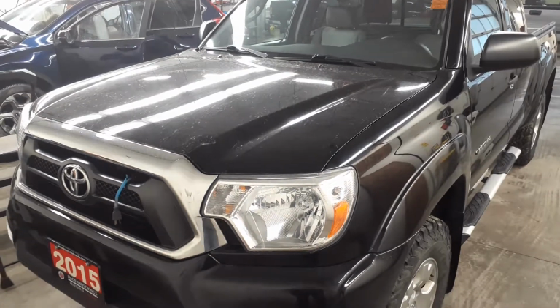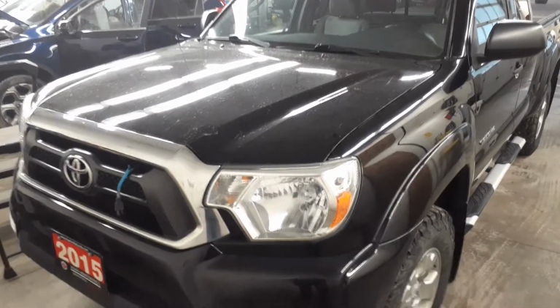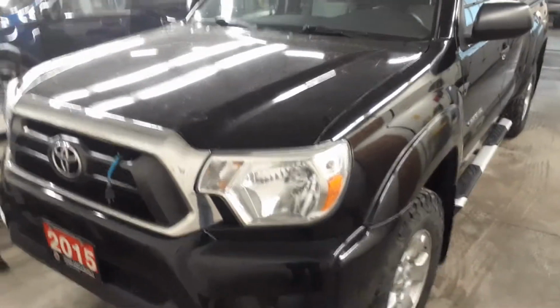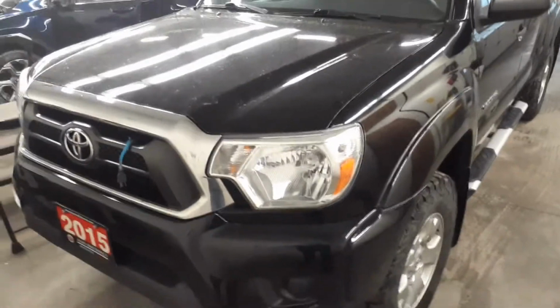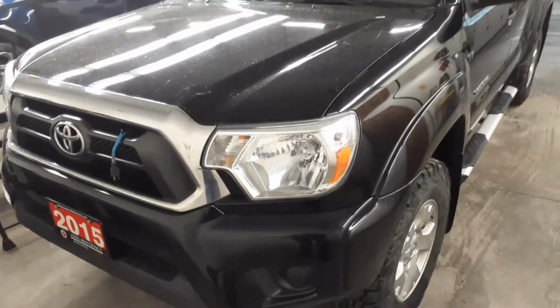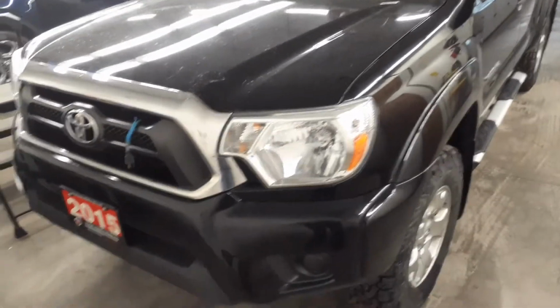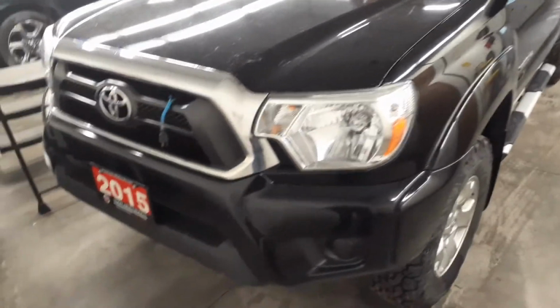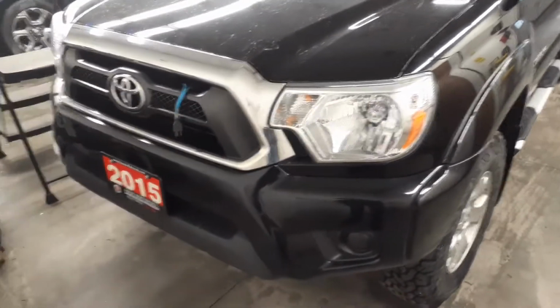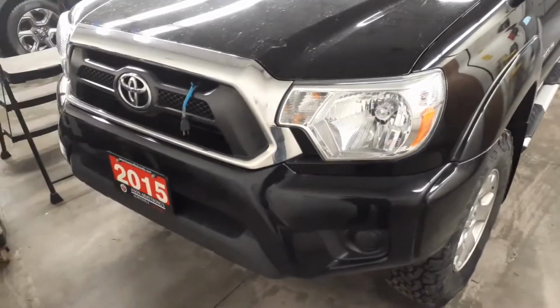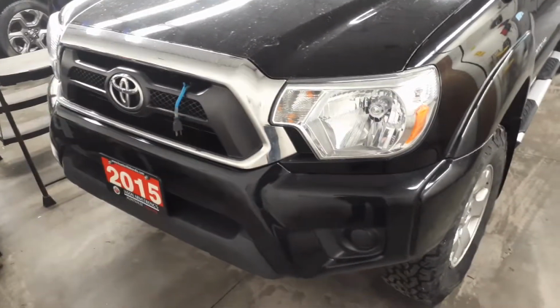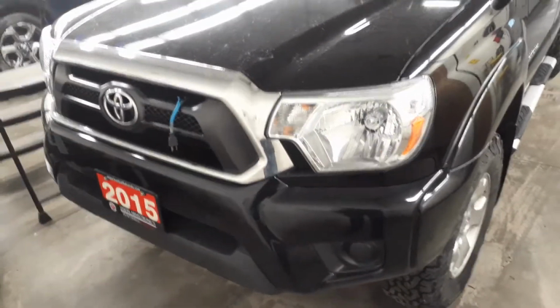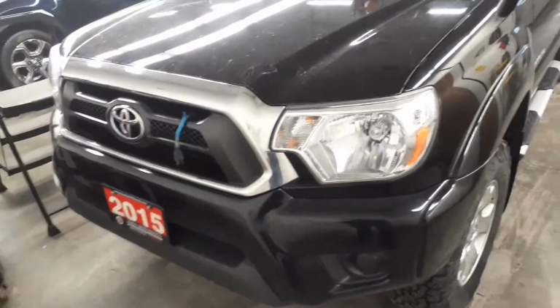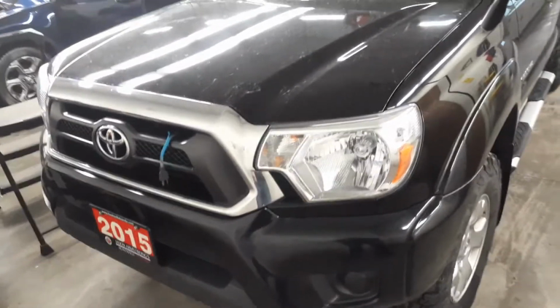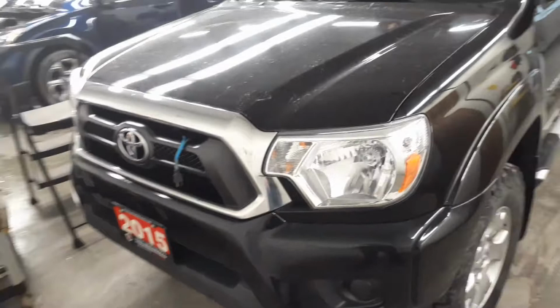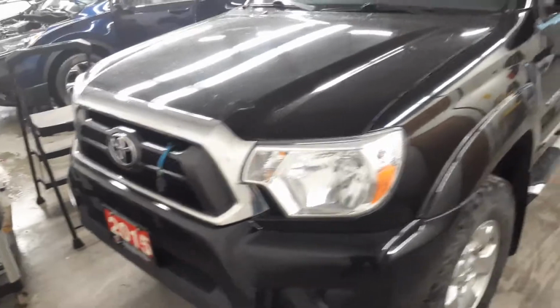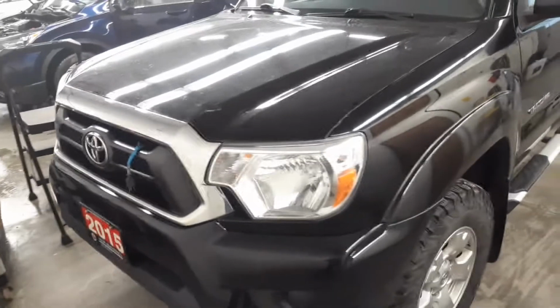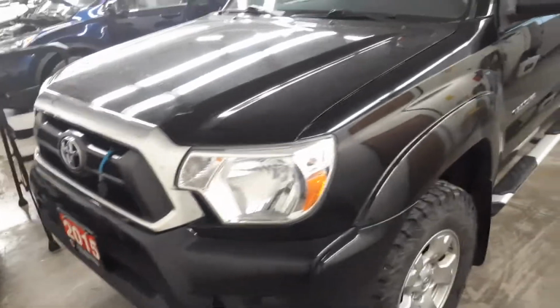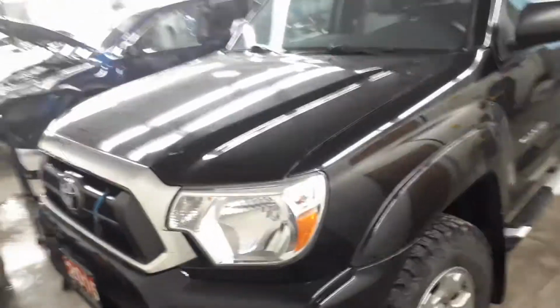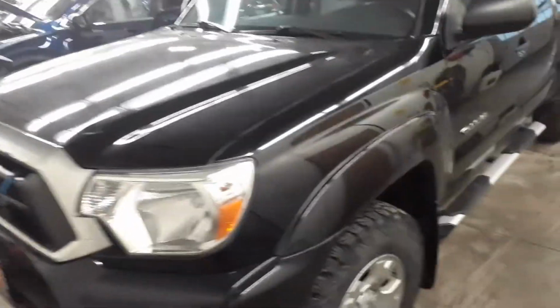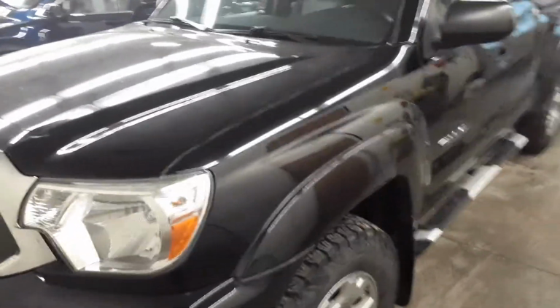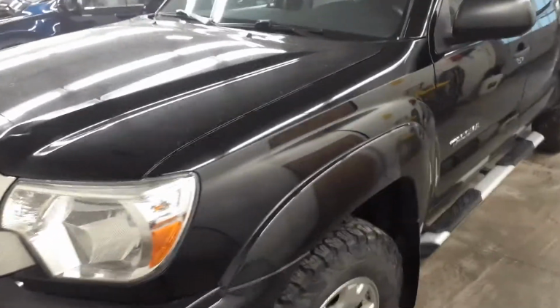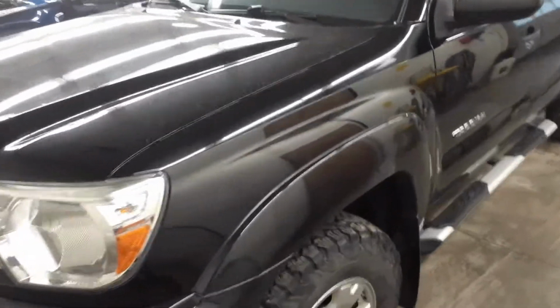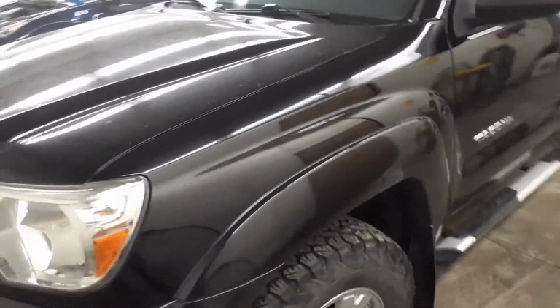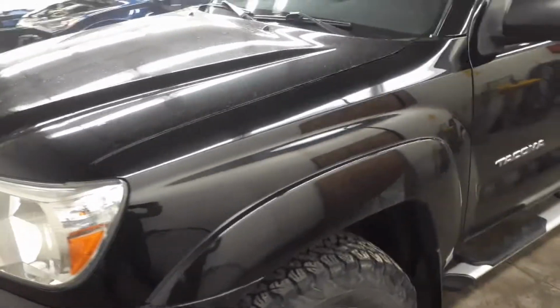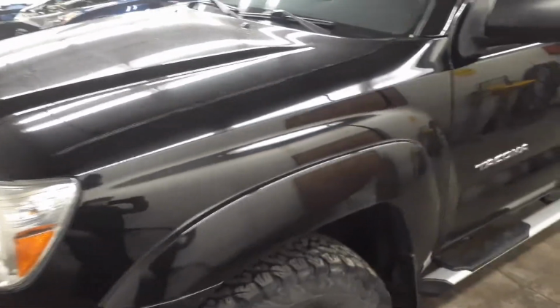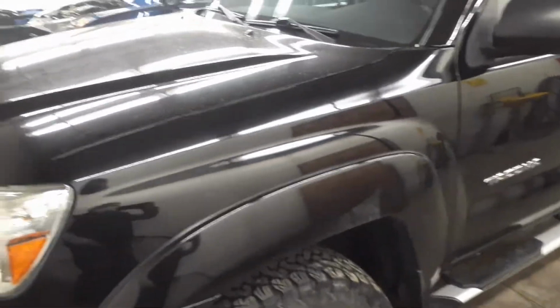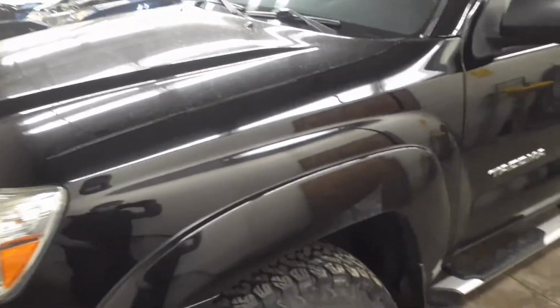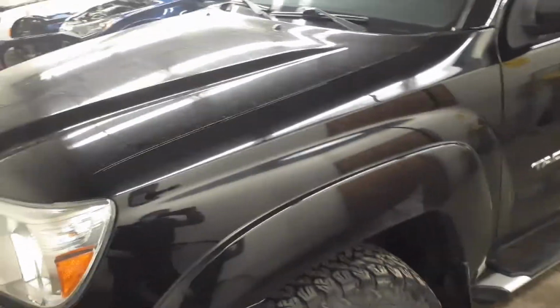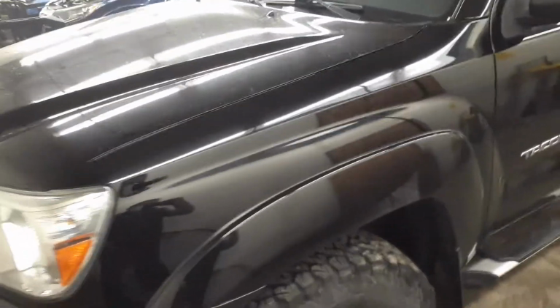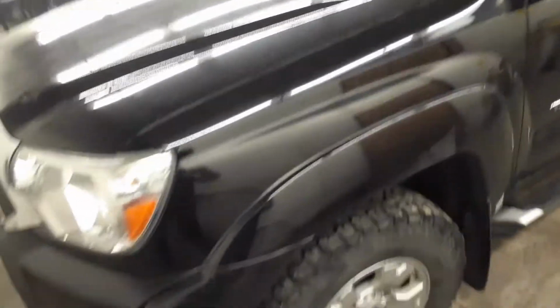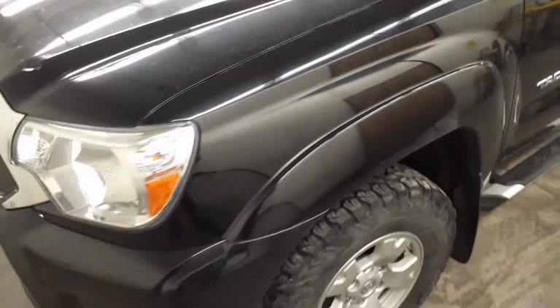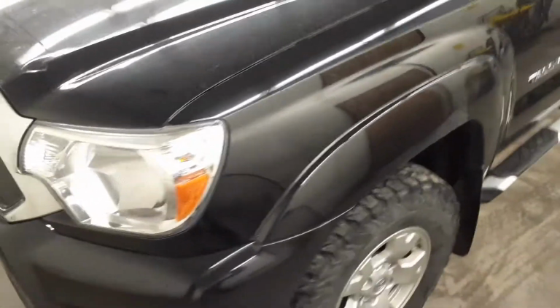Hey Colin, it's Darwin here at Huntsville Honda. I just thought I'd shoot you a quick video of the 2015 Tacoma I had mentioned. I've gone over the whole thing.